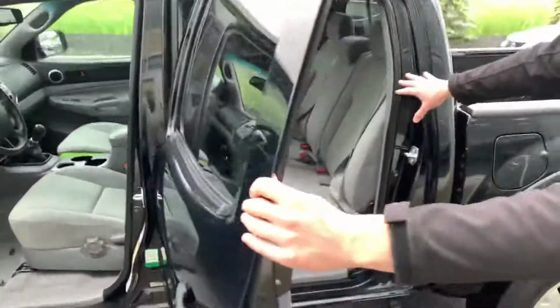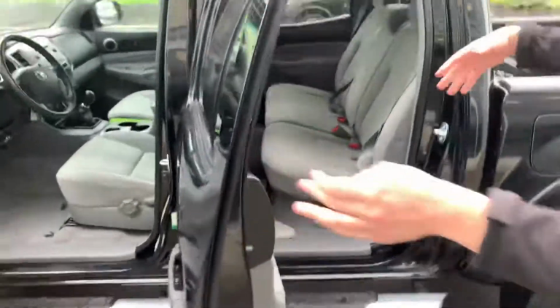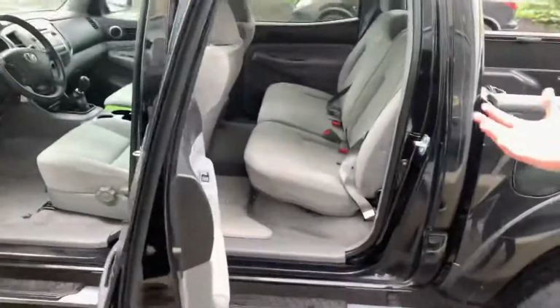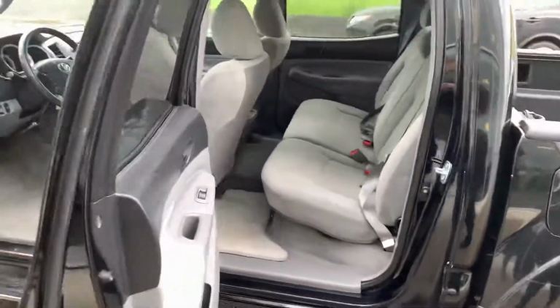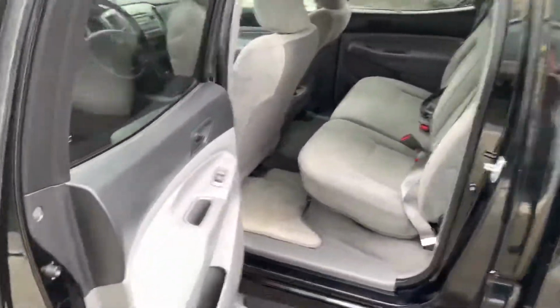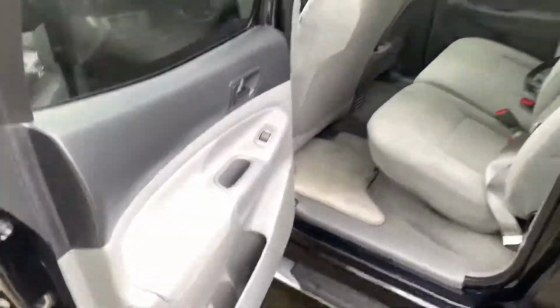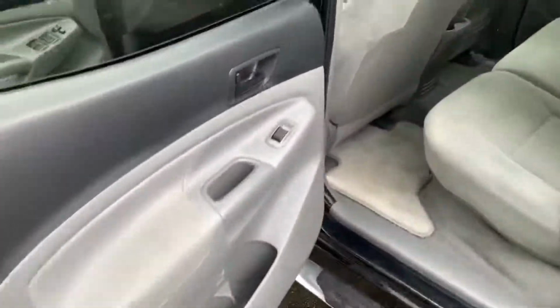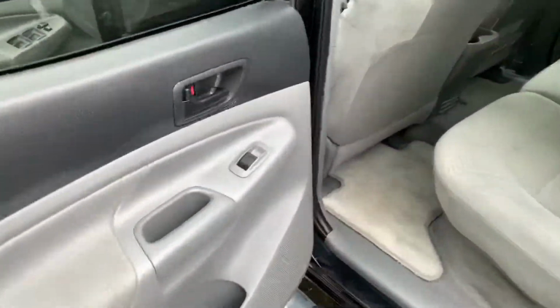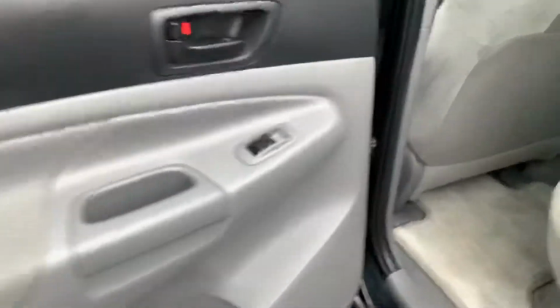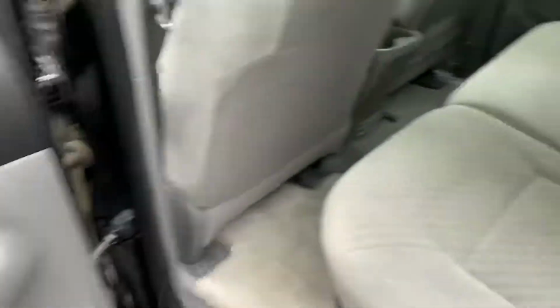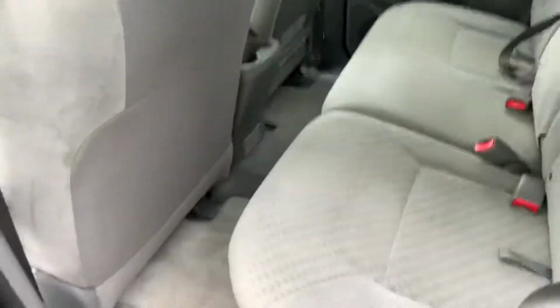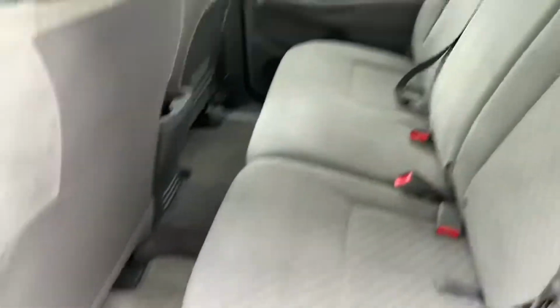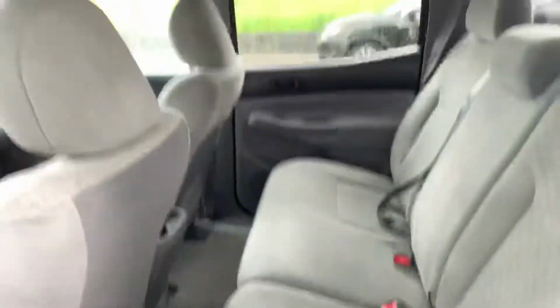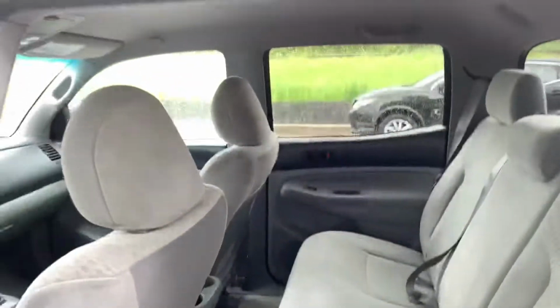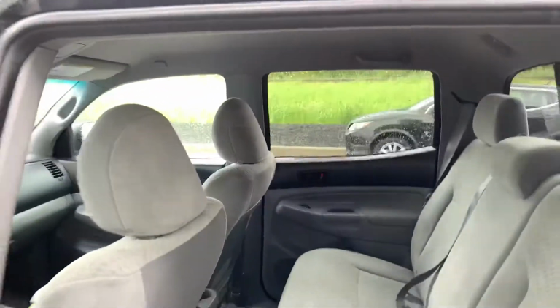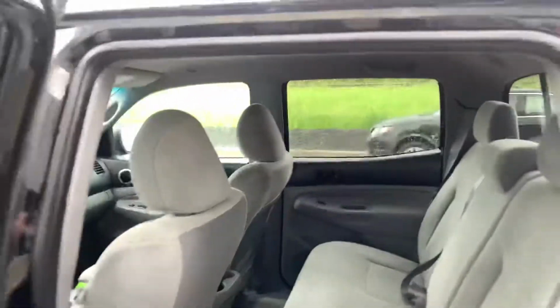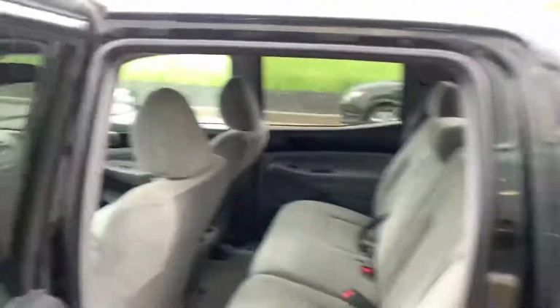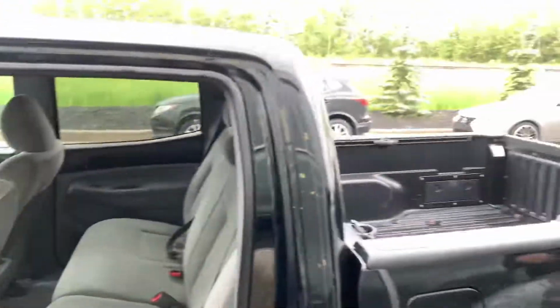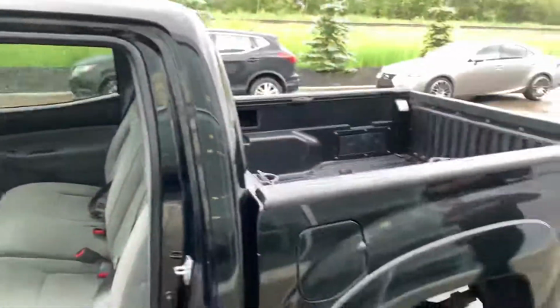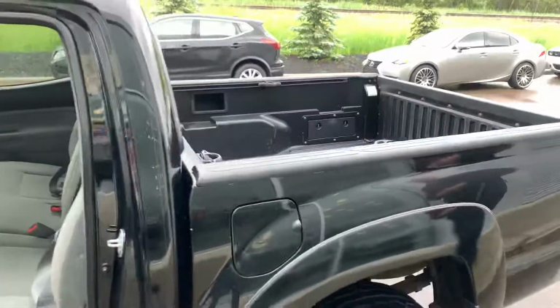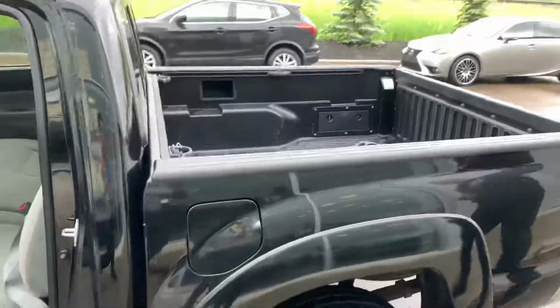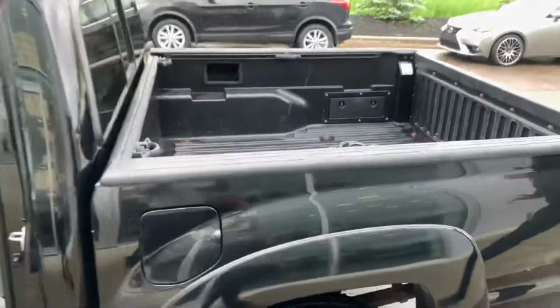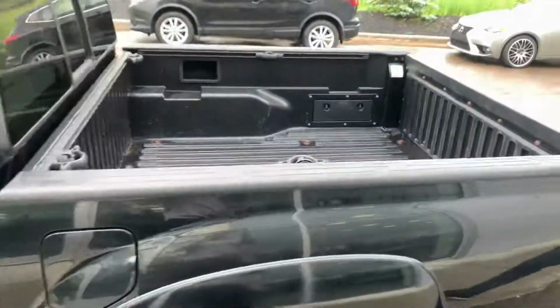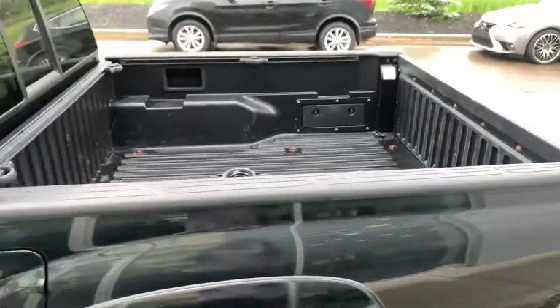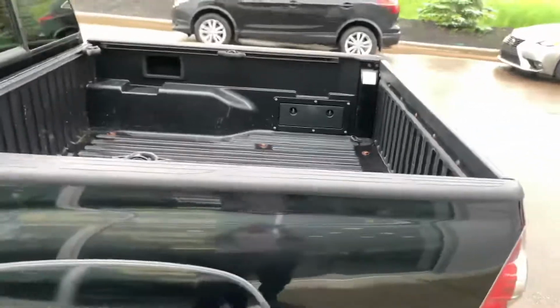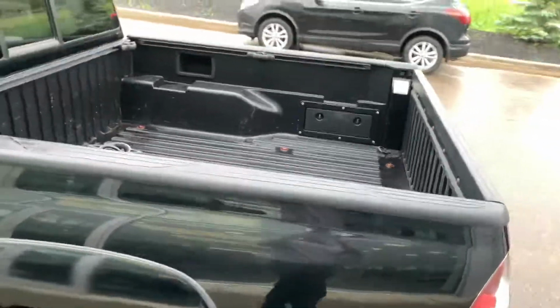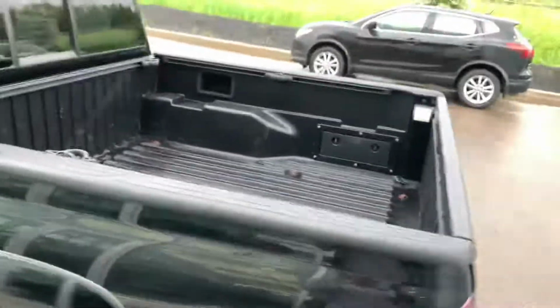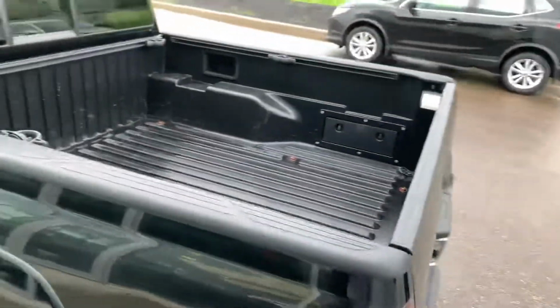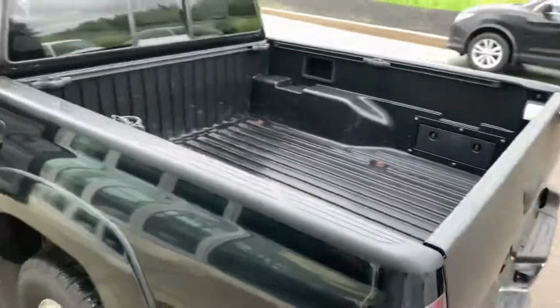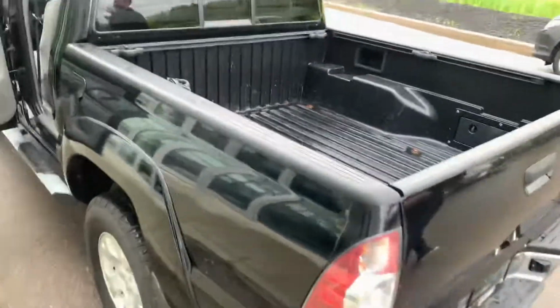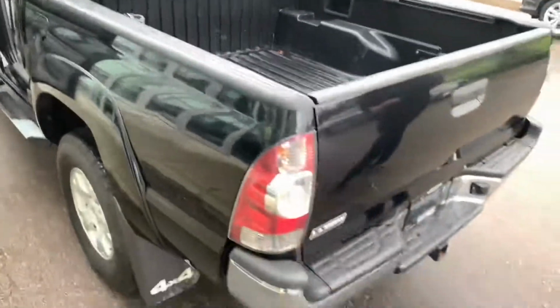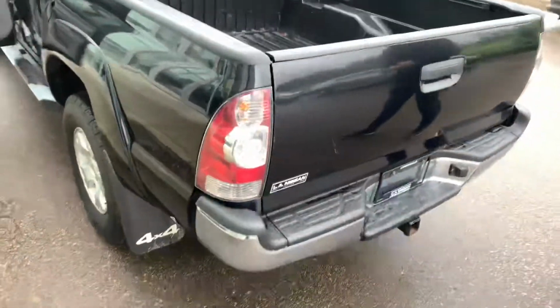This being the full crew cab, you're going to get a ton of space in that back seat for any passengers that you may have, as well as a nice drop-in box liner with the adjustable cleats there and the tow package on the back.